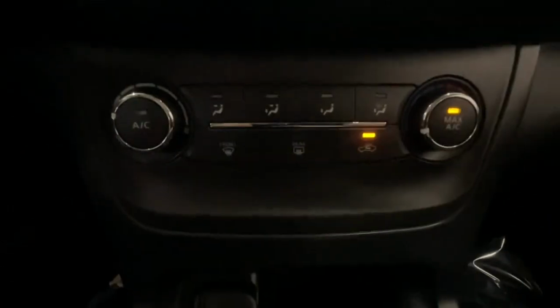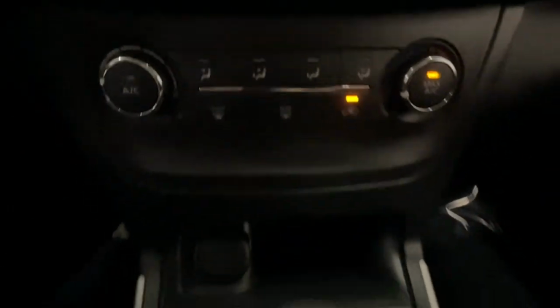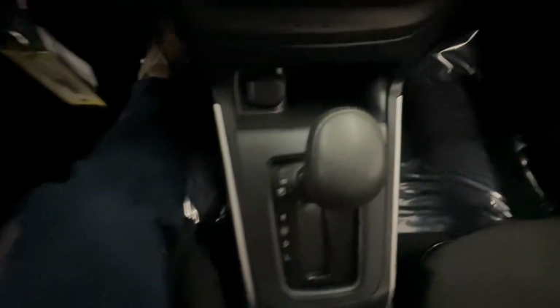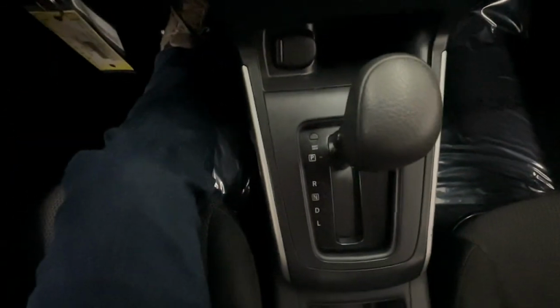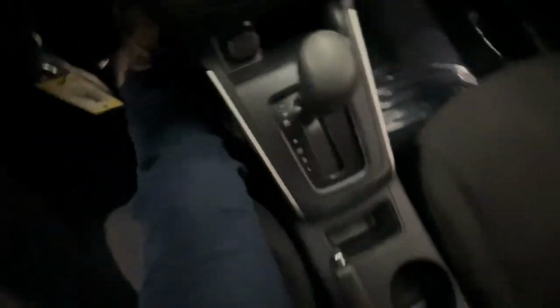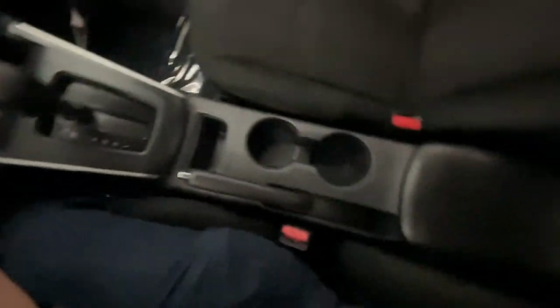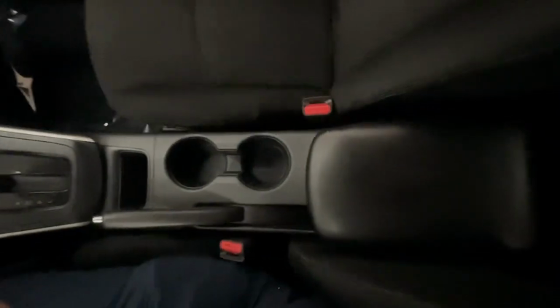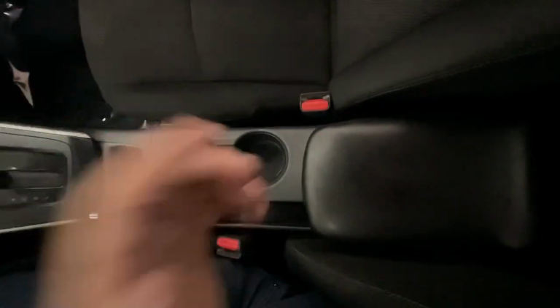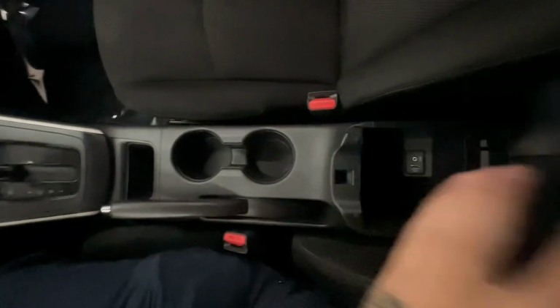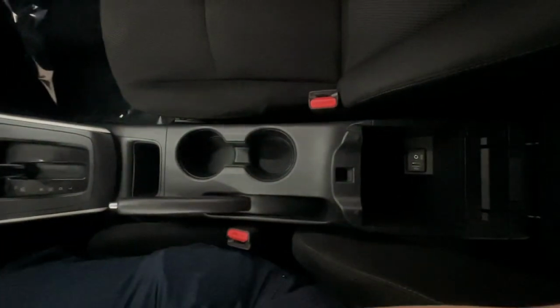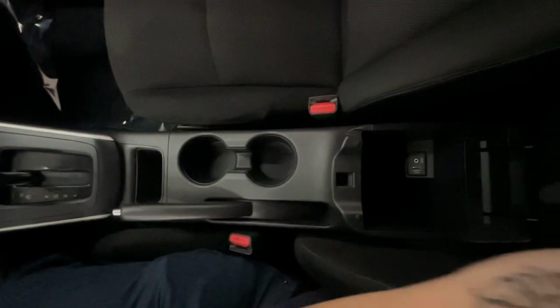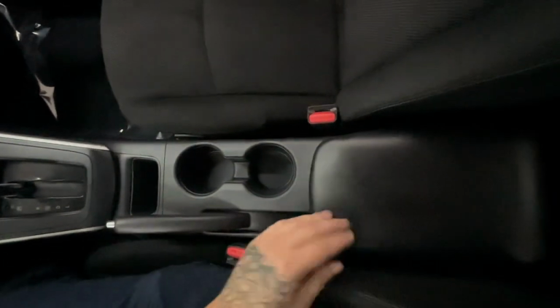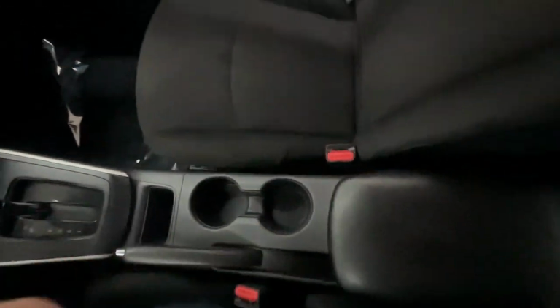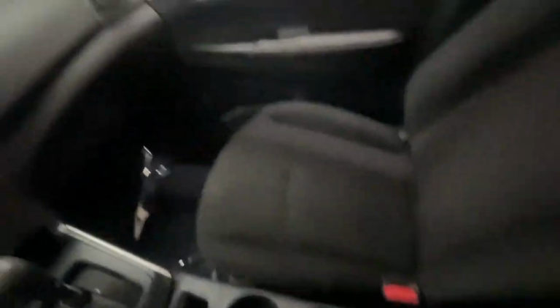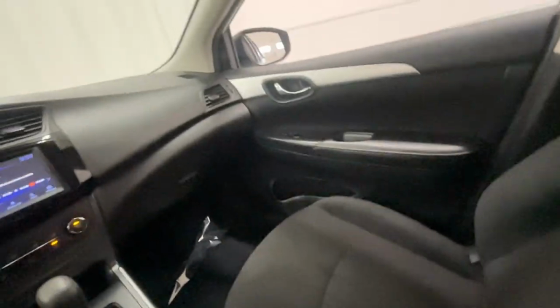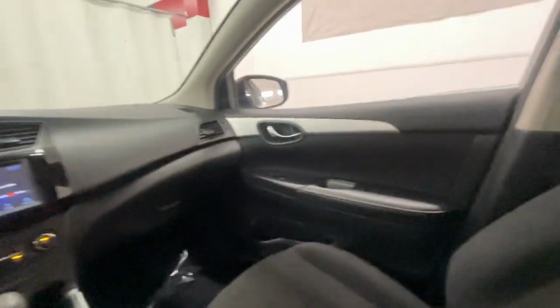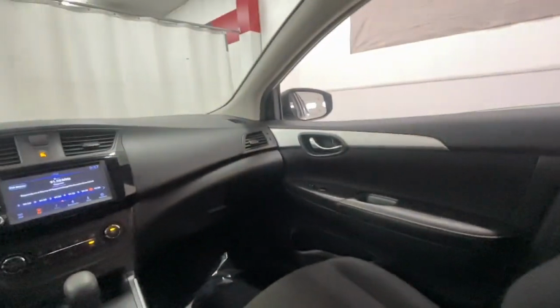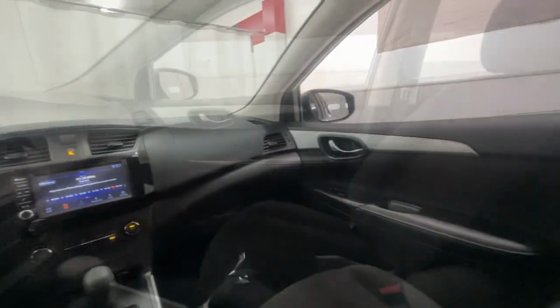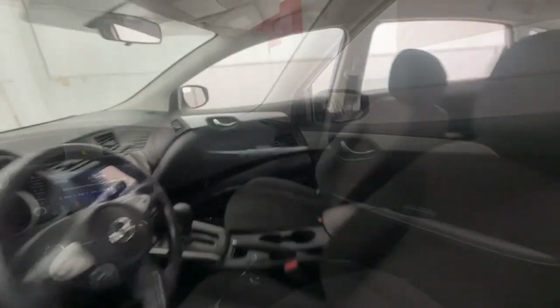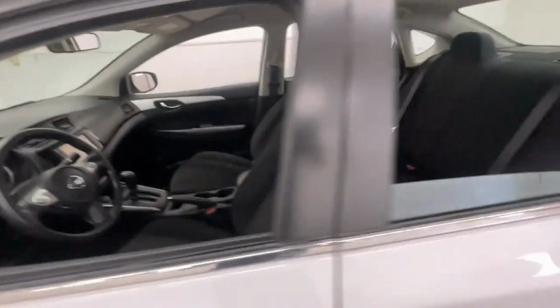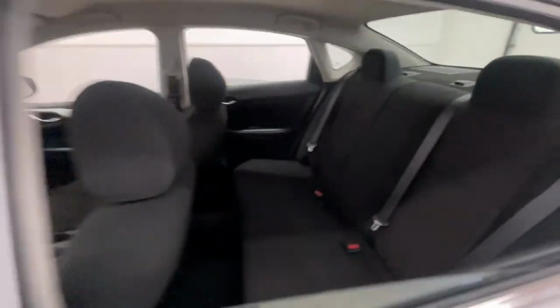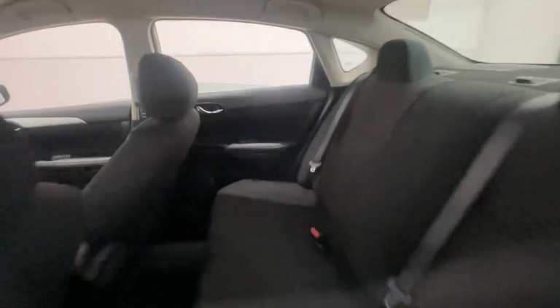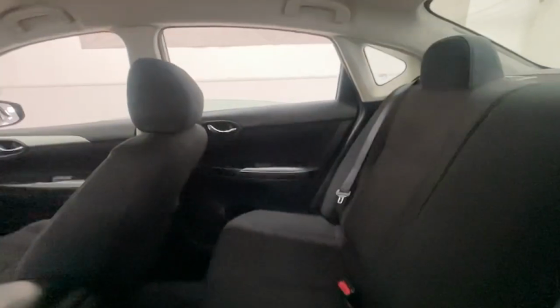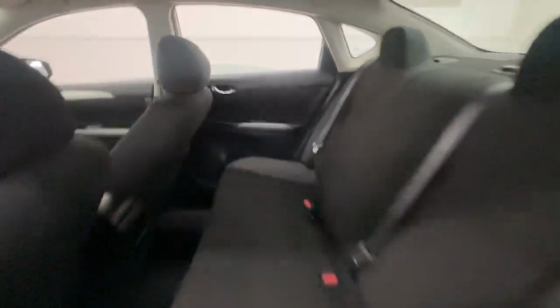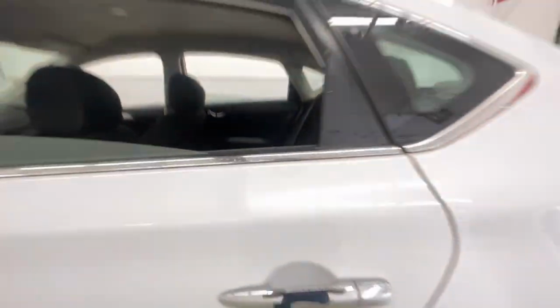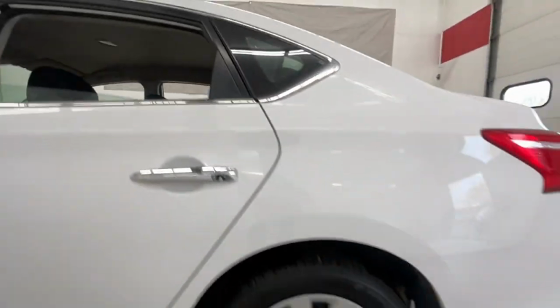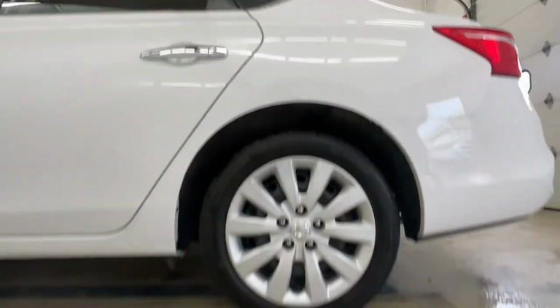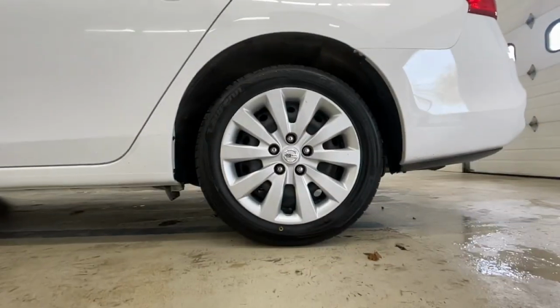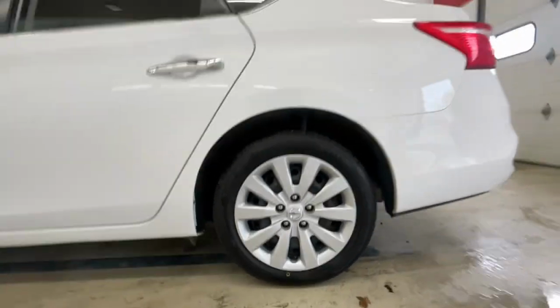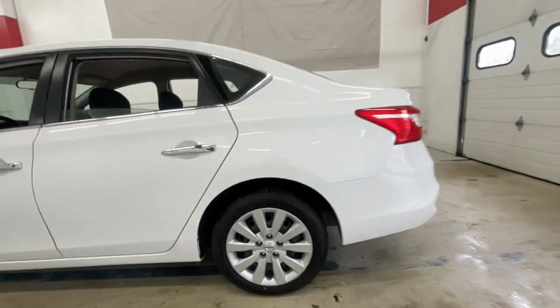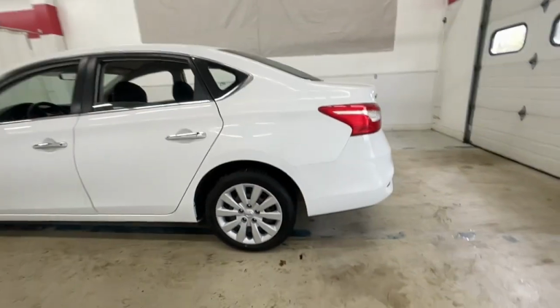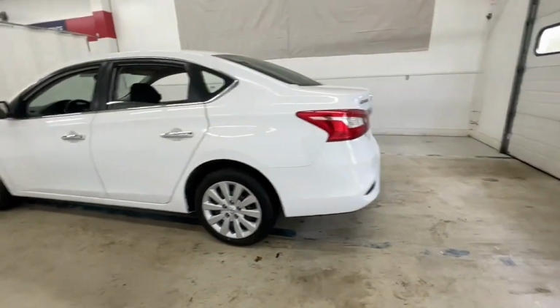Keyless entry, backup camera, steering wheel audio controls, Bluetooth connection, stability control, traction control, intermittent wipers, pass-through rear seat, passenger vanity mirror, tire pressure monitoring system.